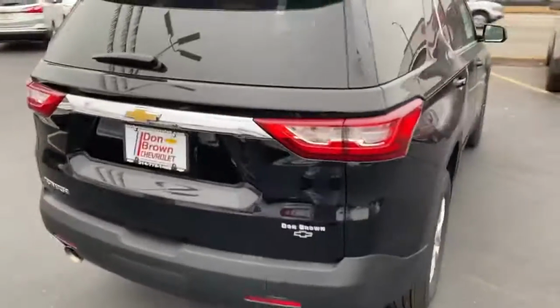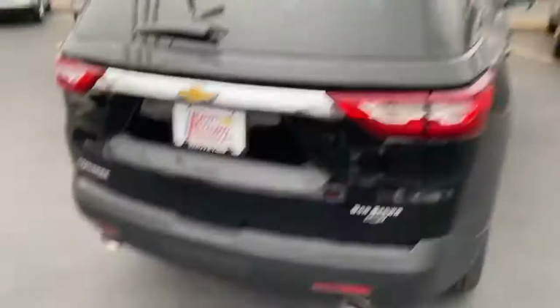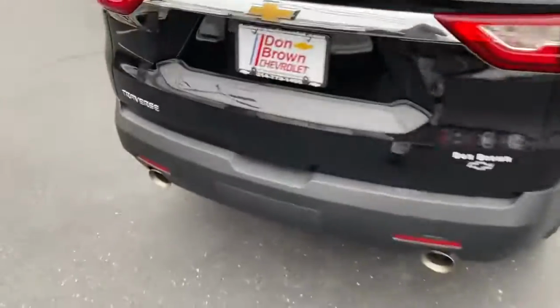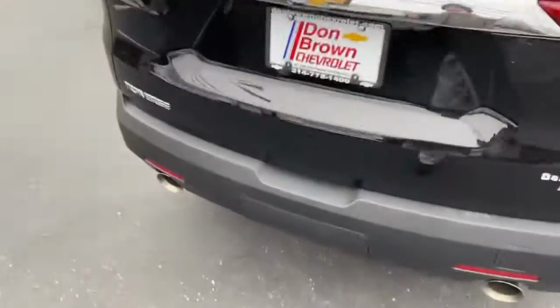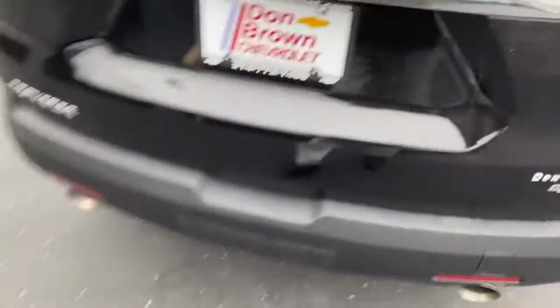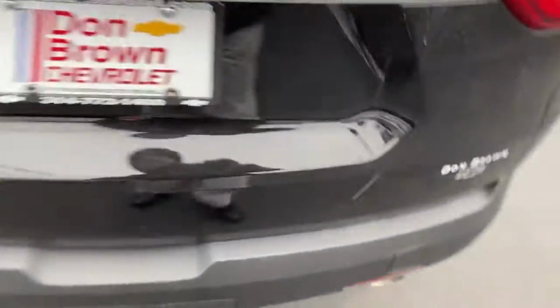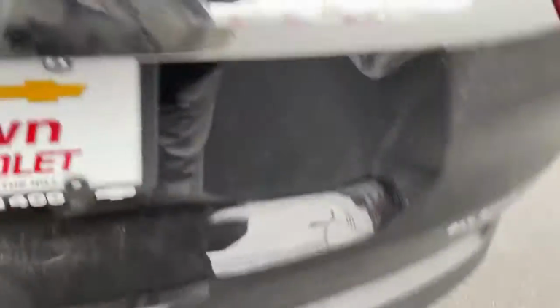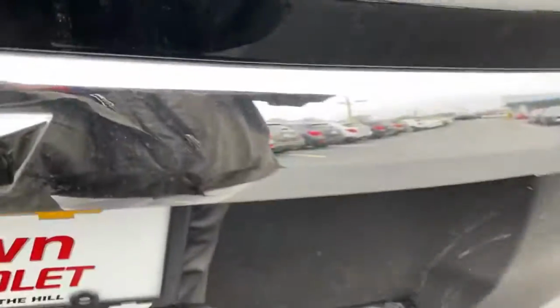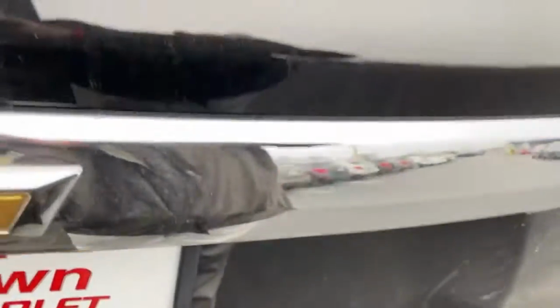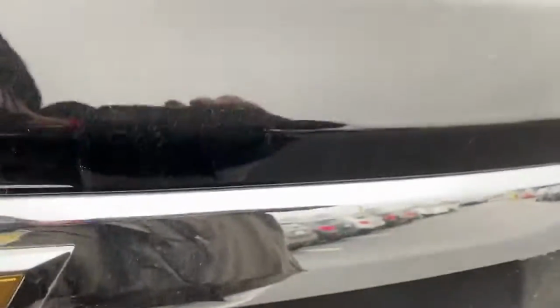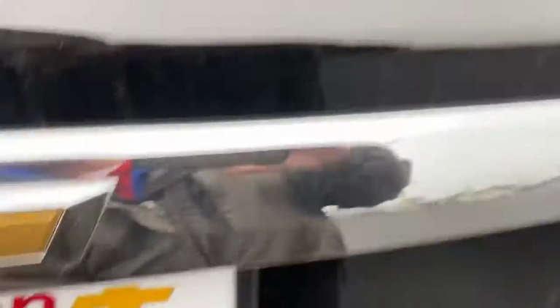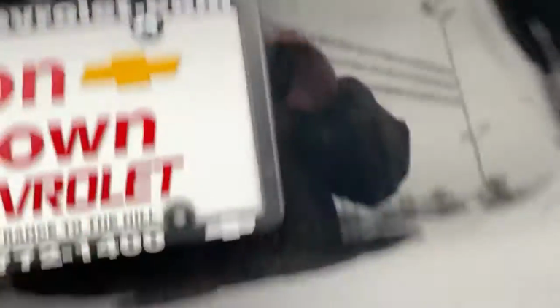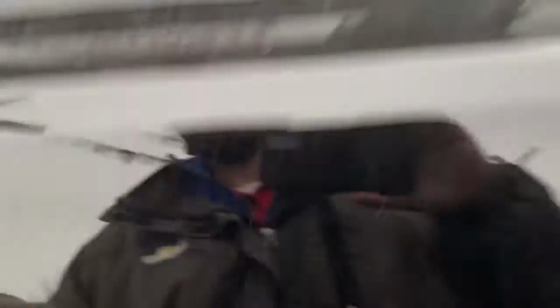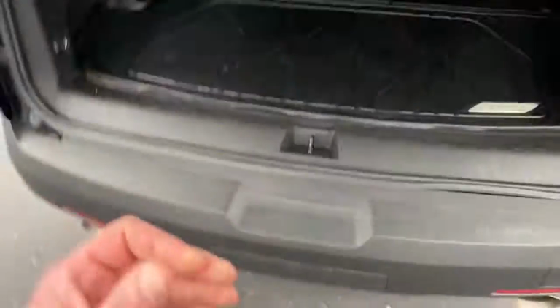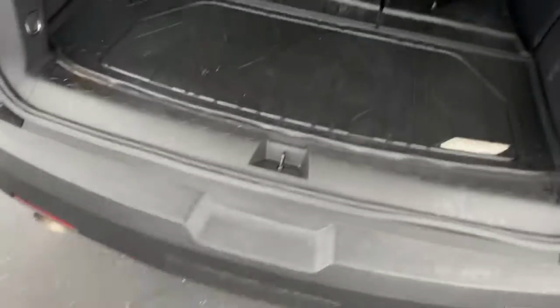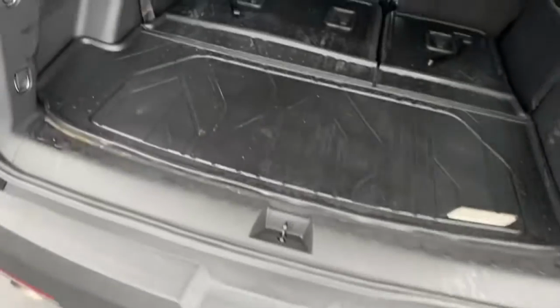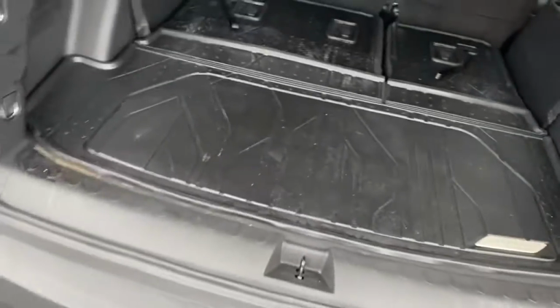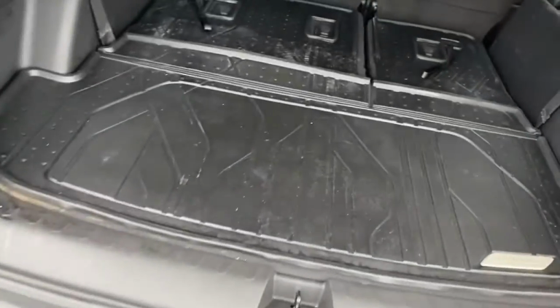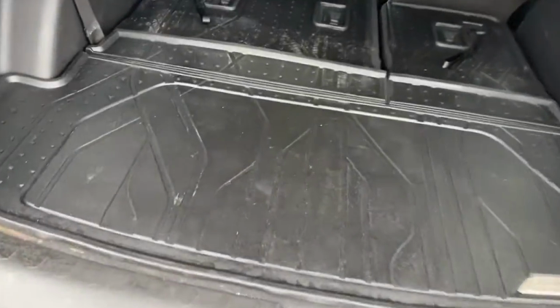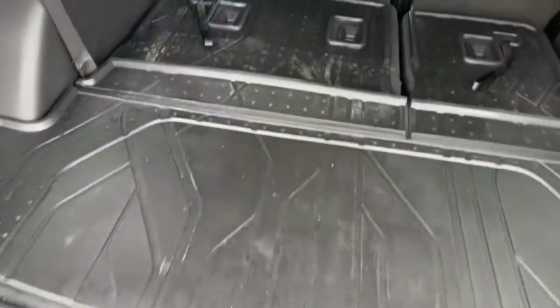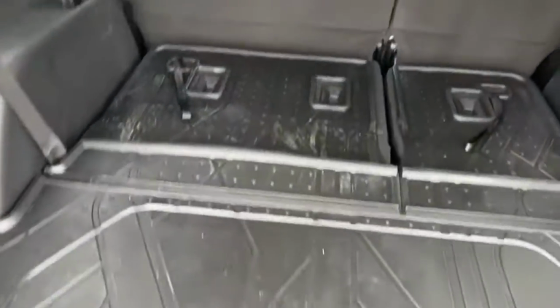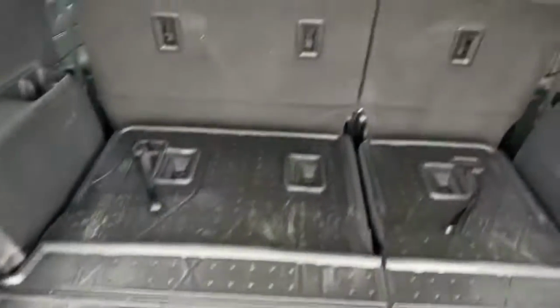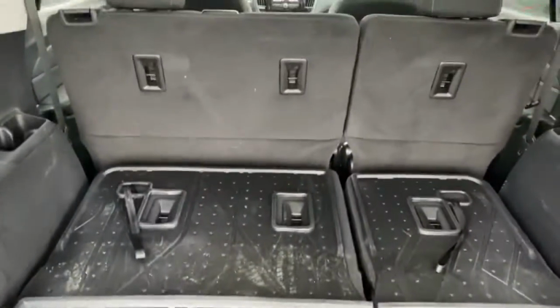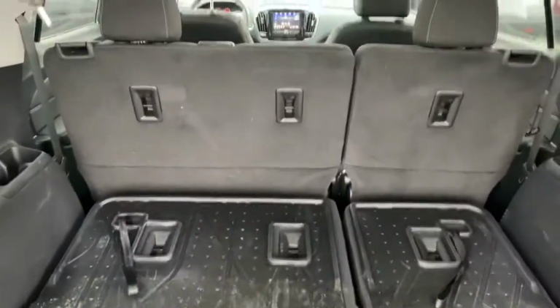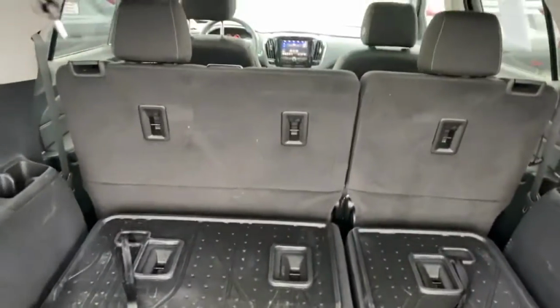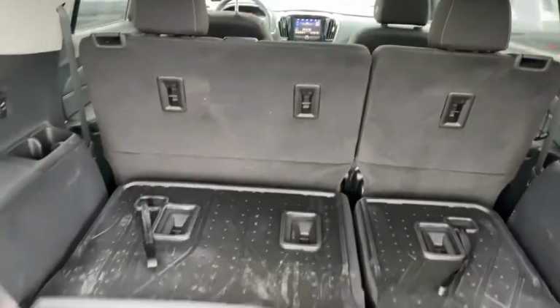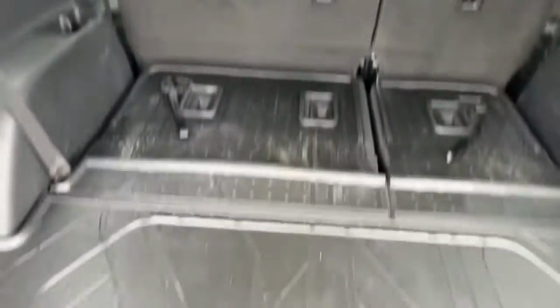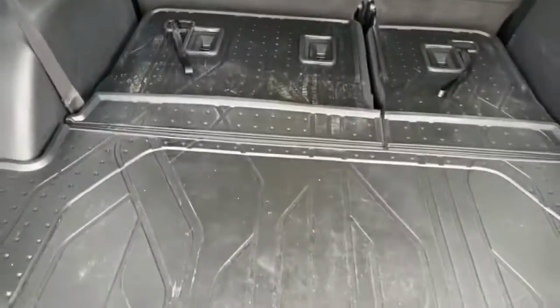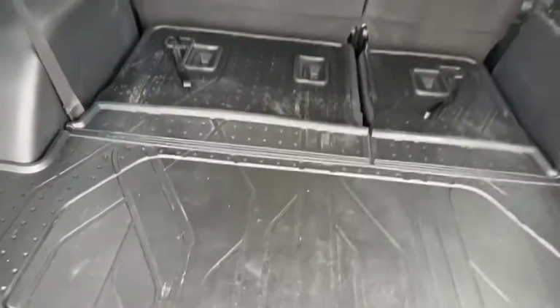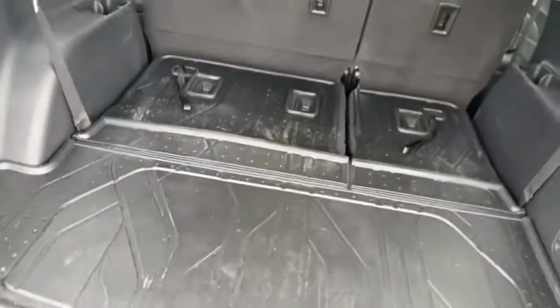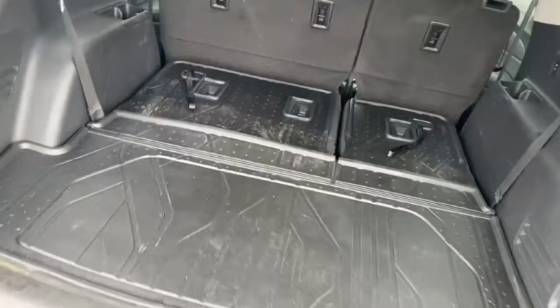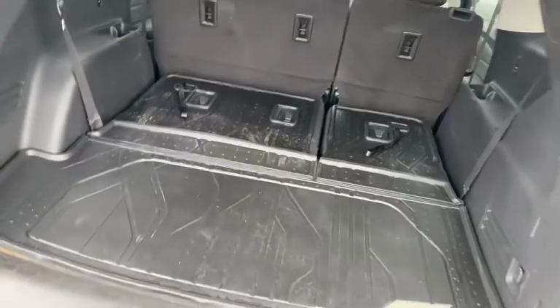I'll show you the back here. This does have that second row bench seat. It does have the protected floor liners.